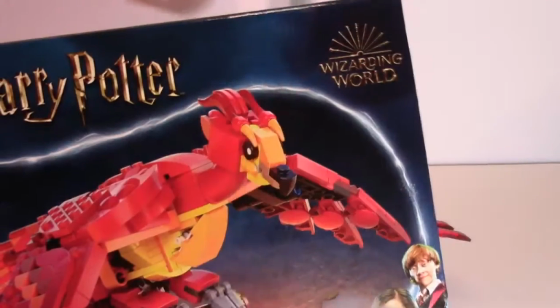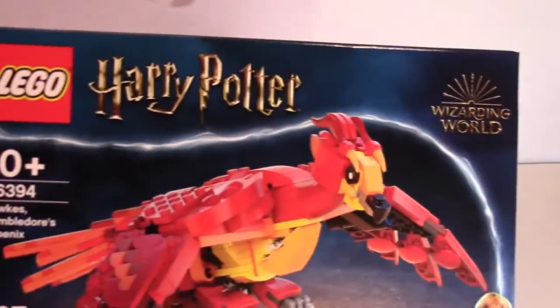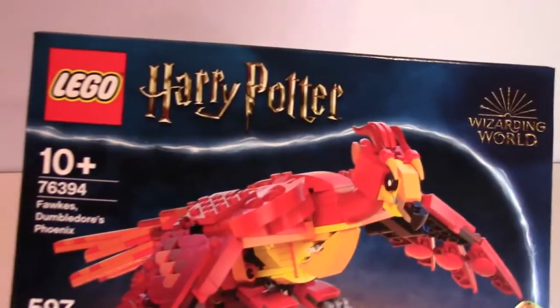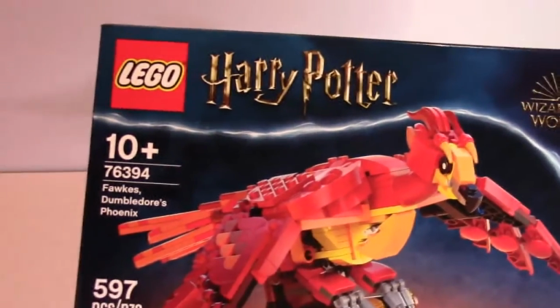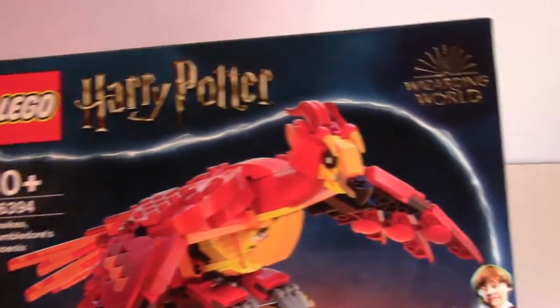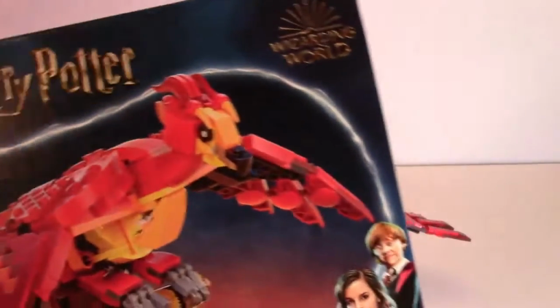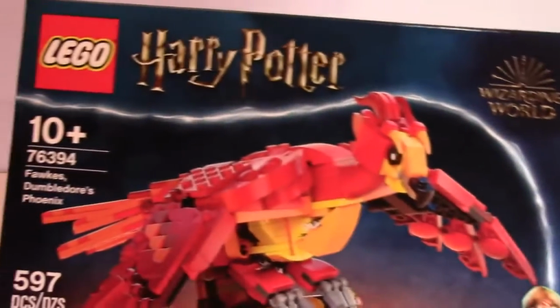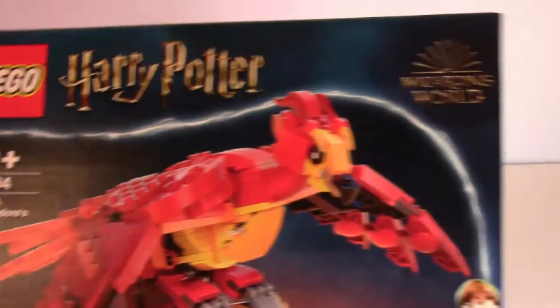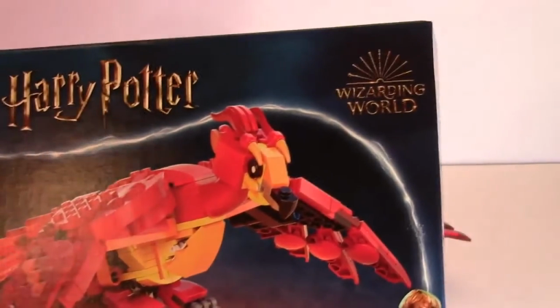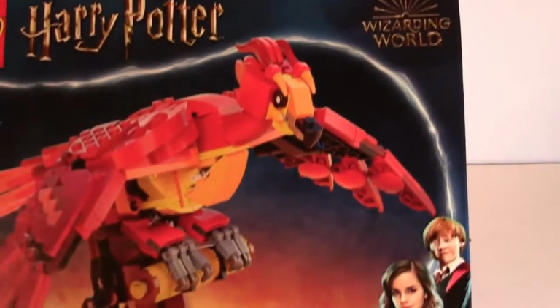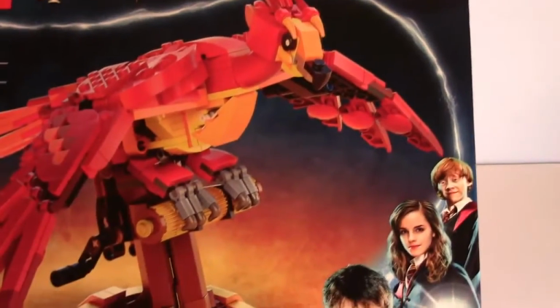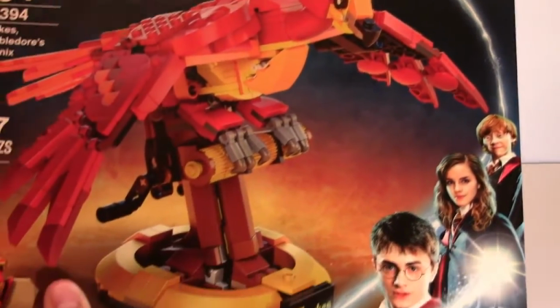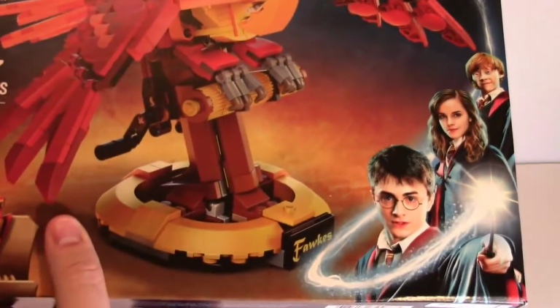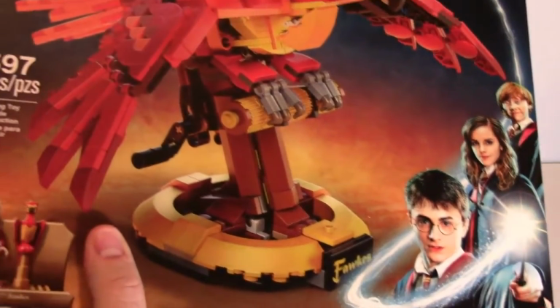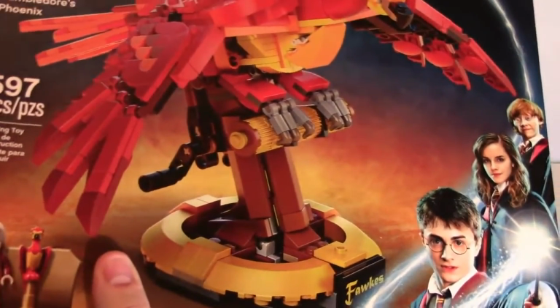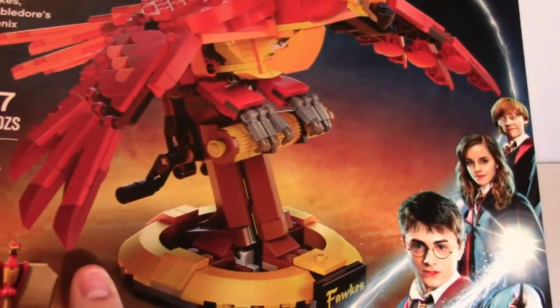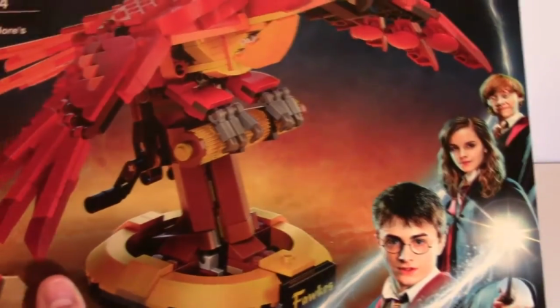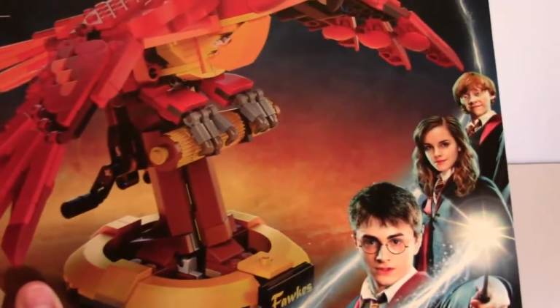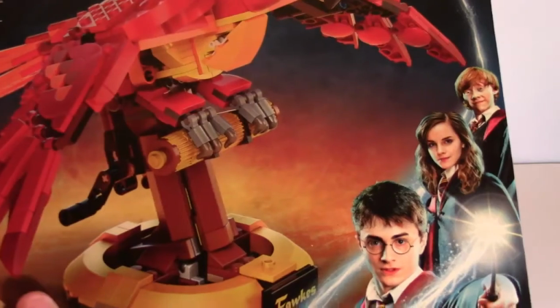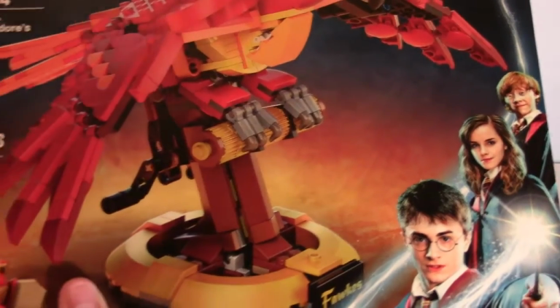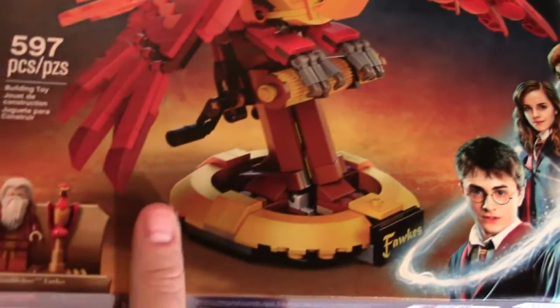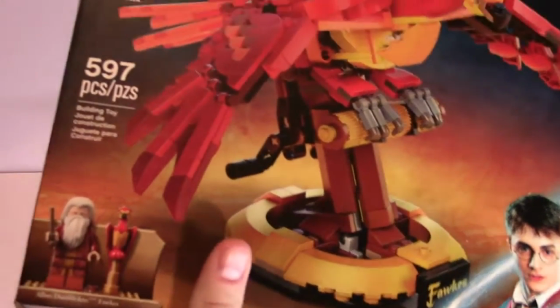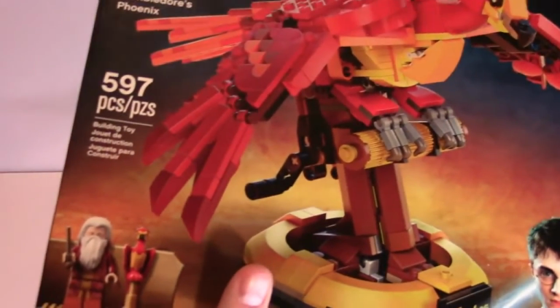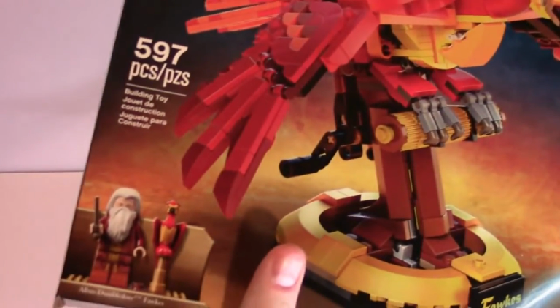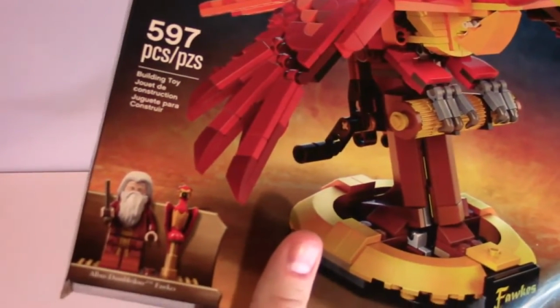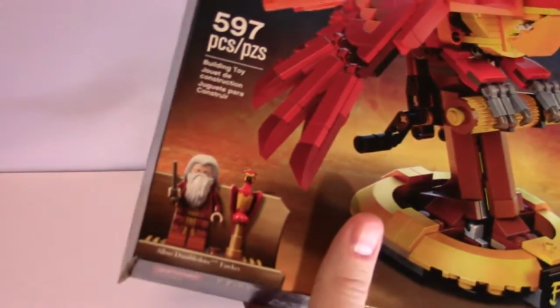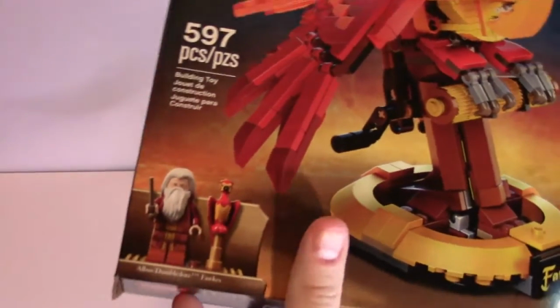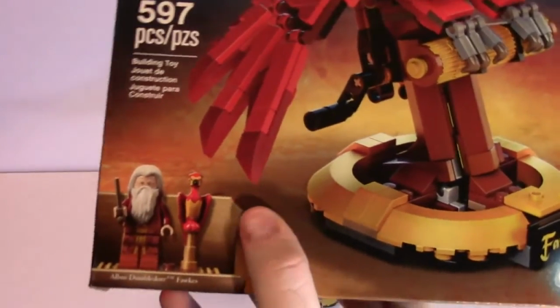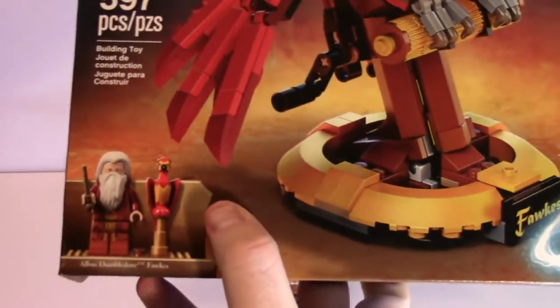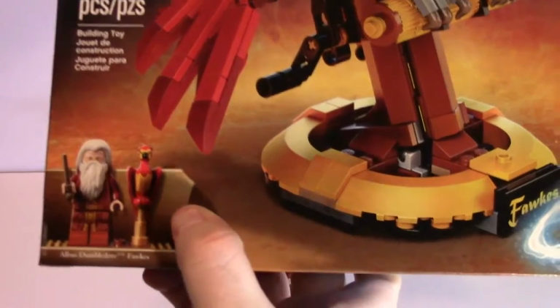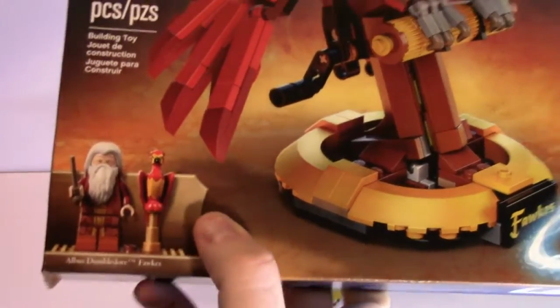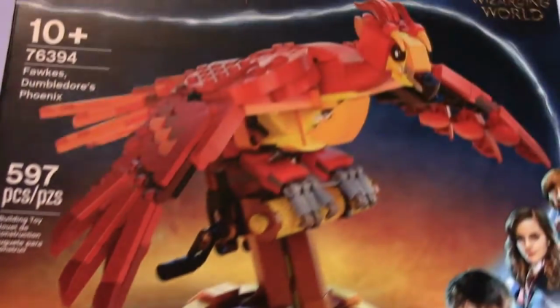The box showcases some very nice detail, showcasing Lego Harry Potter Wizarding World at the top. It shows Harry, Ron, and Hermione Granger's character — my mind's going blank on her name for some reason — as well as Dumbledore and Fawkes right there.